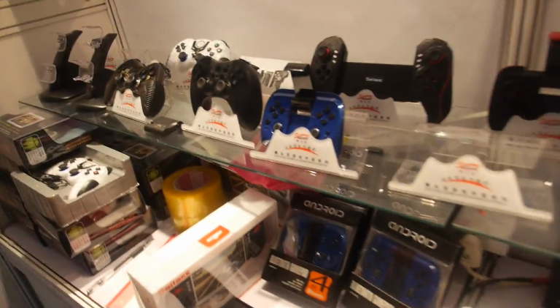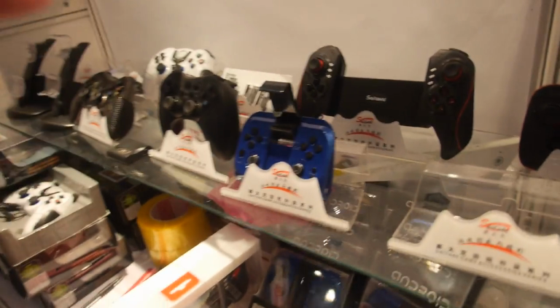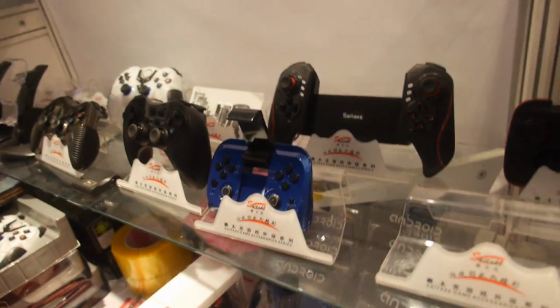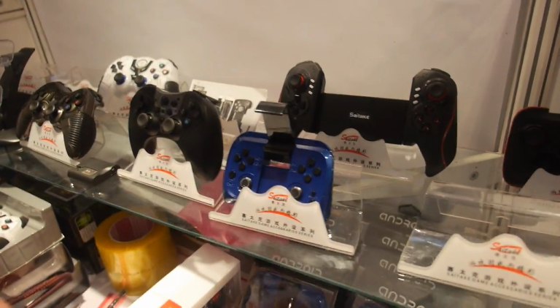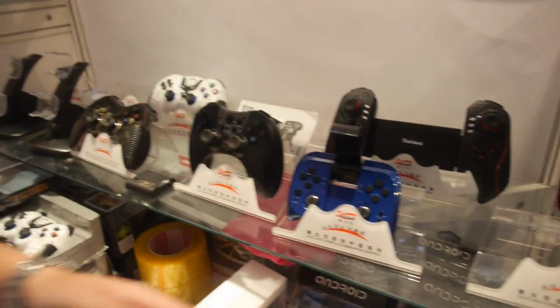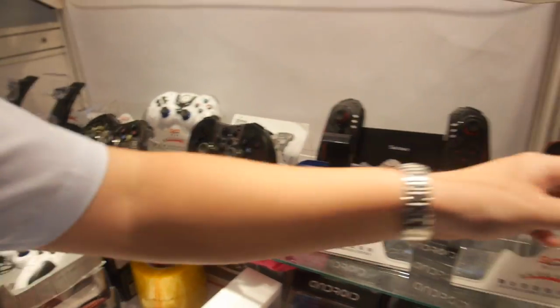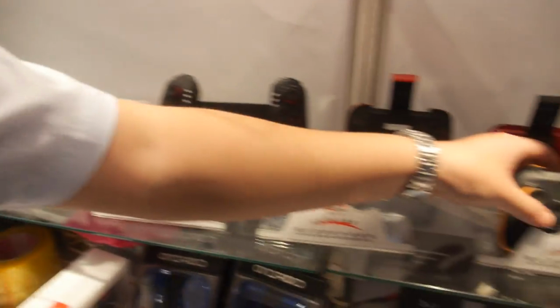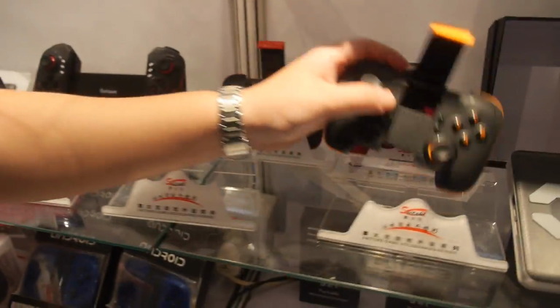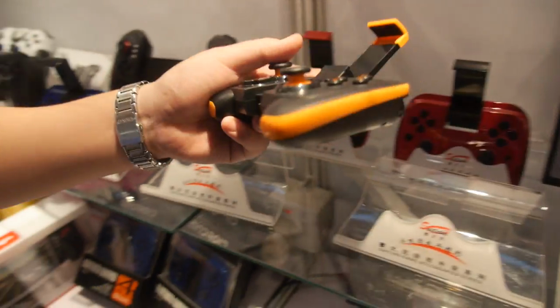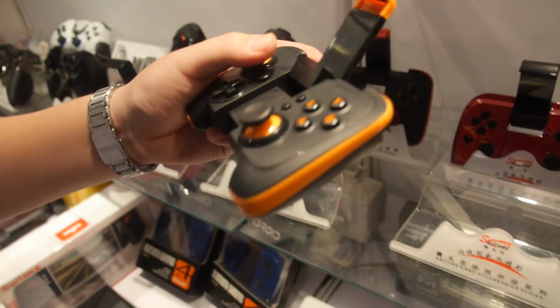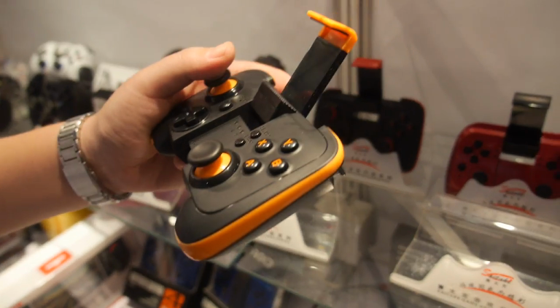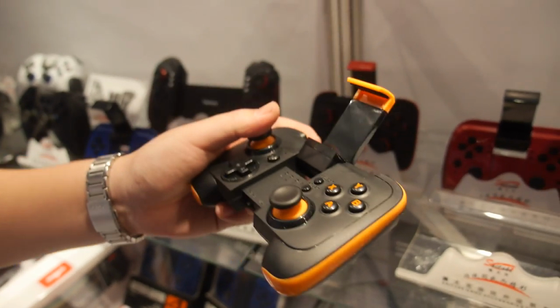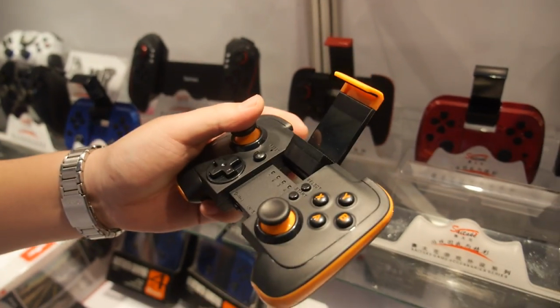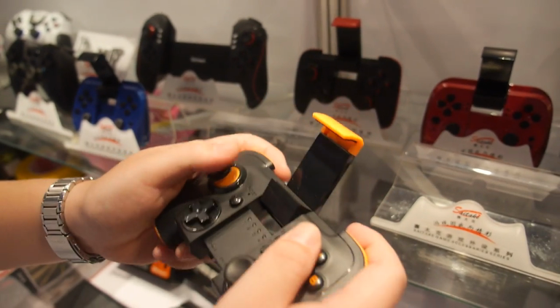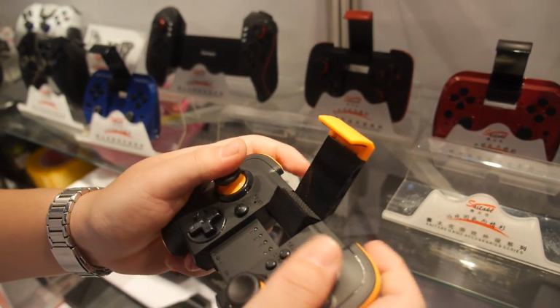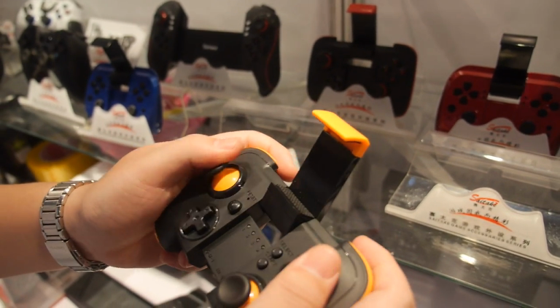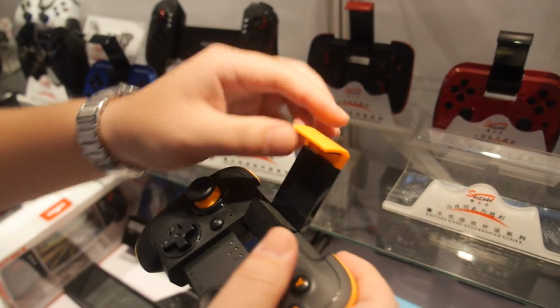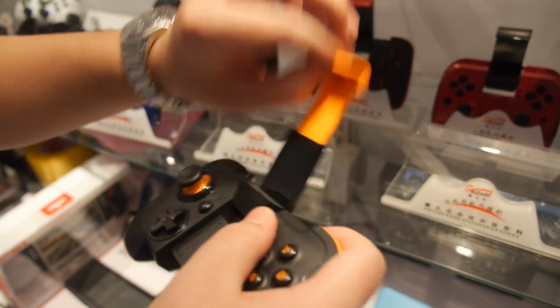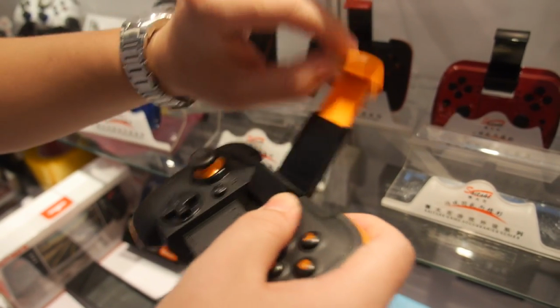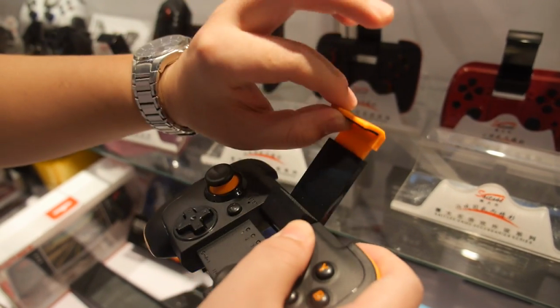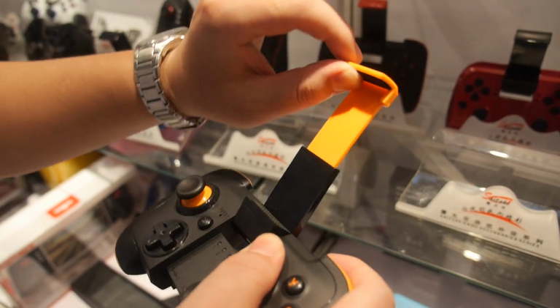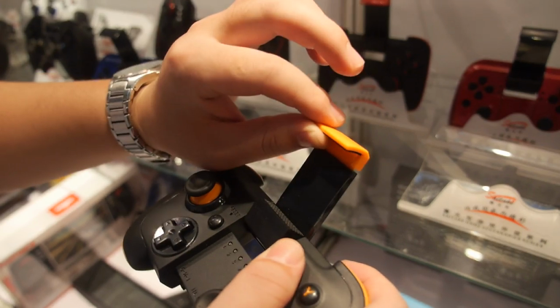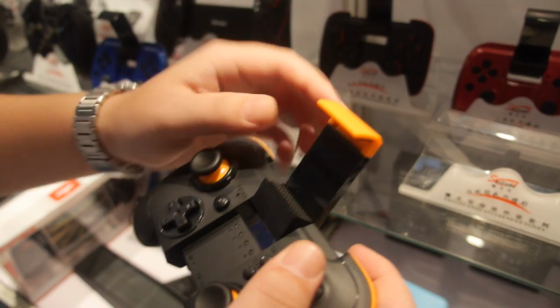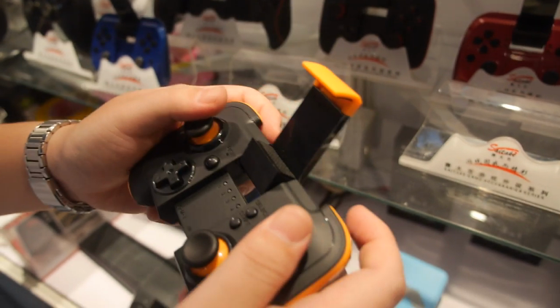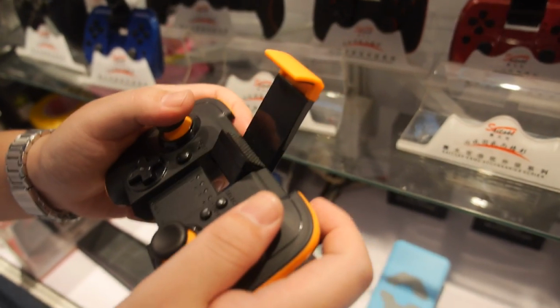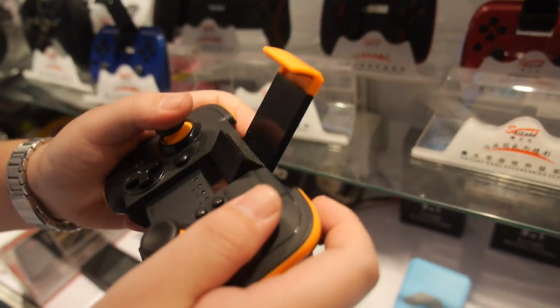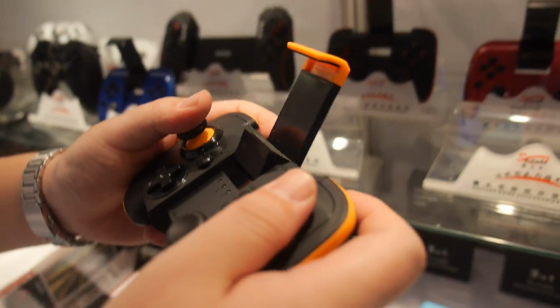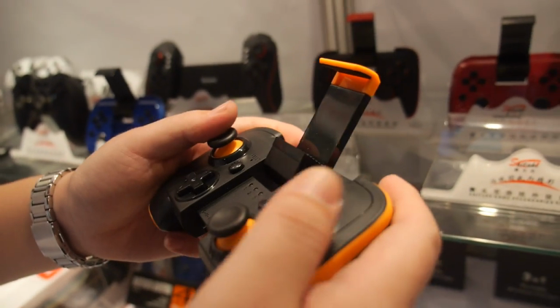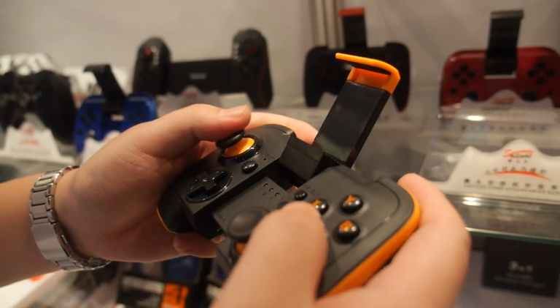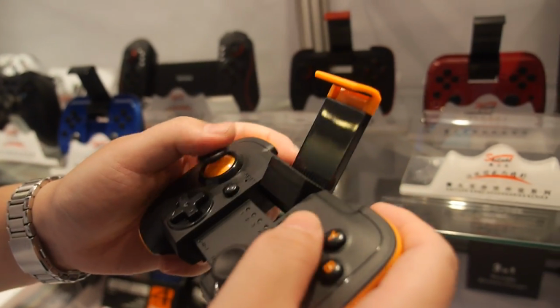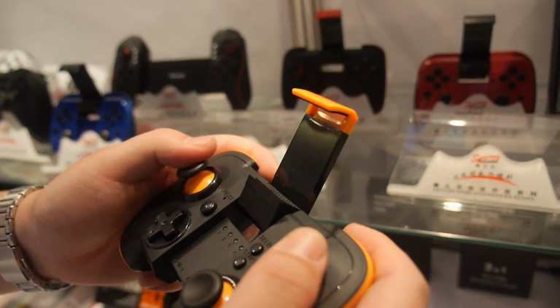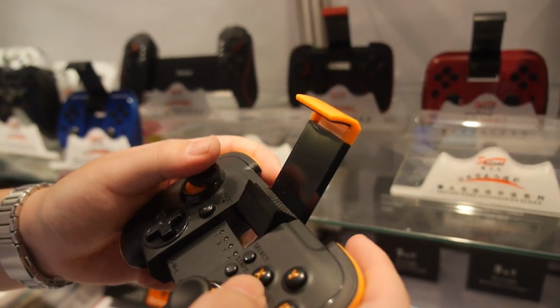You have different styles? Yes. This model, new model. Android gamepad also, for mobile phone, smartphone. Okay. How much is that? About $8. $8.